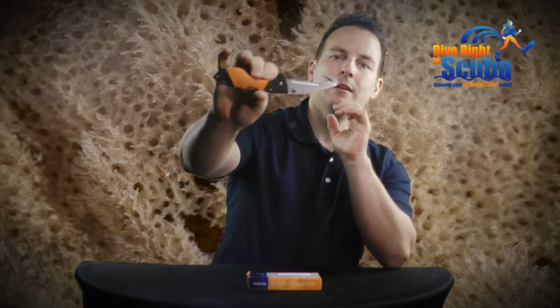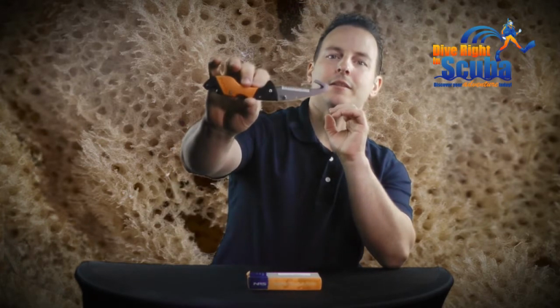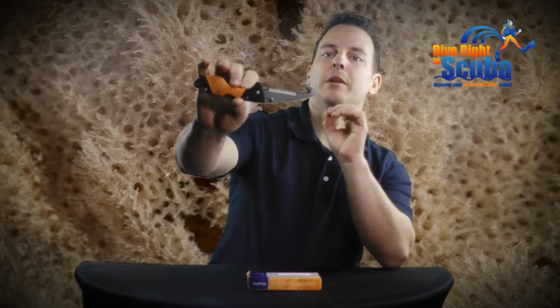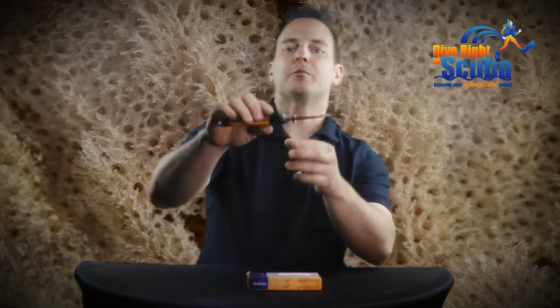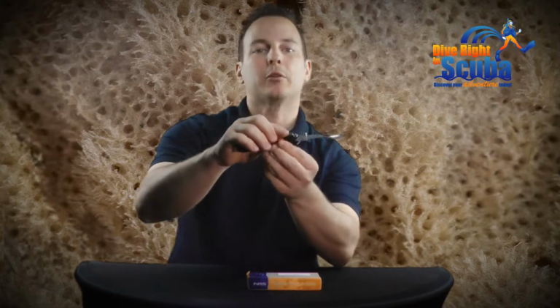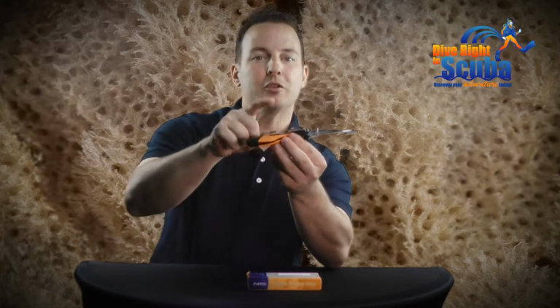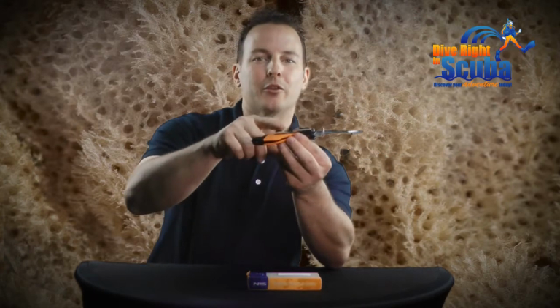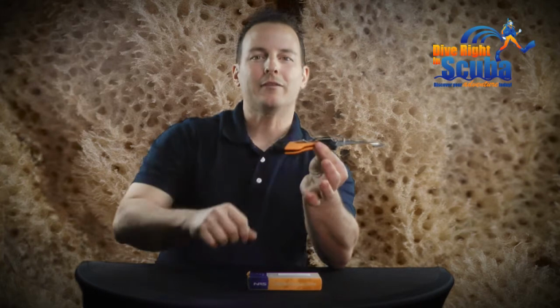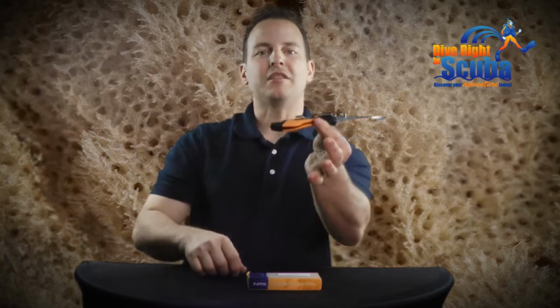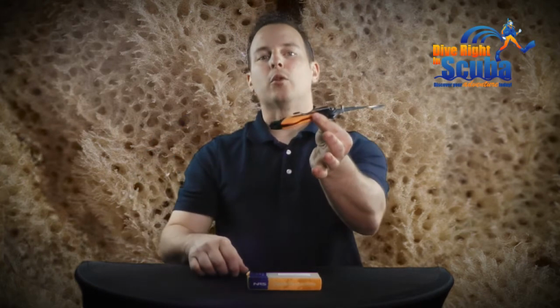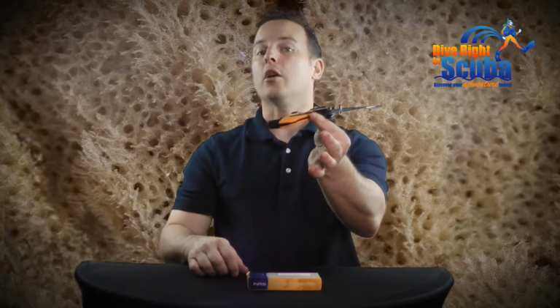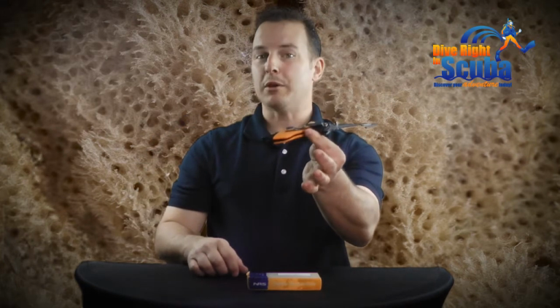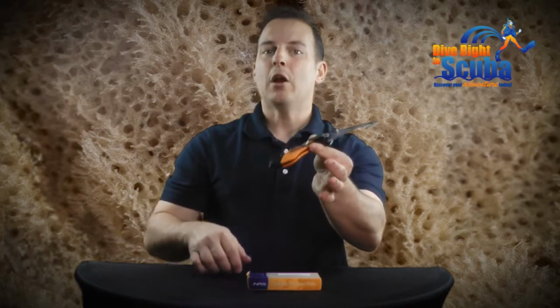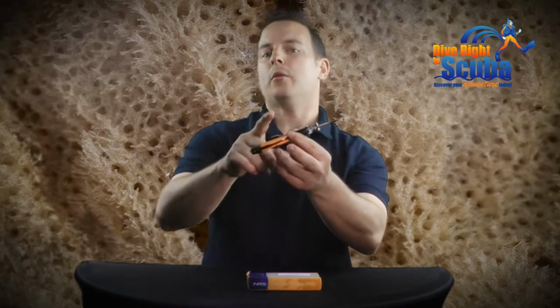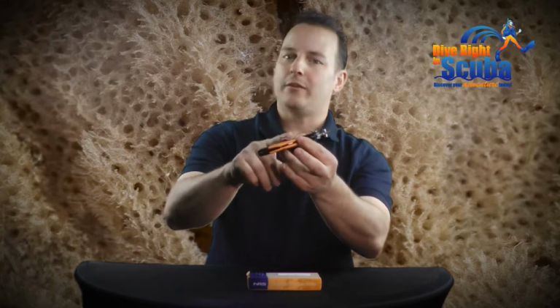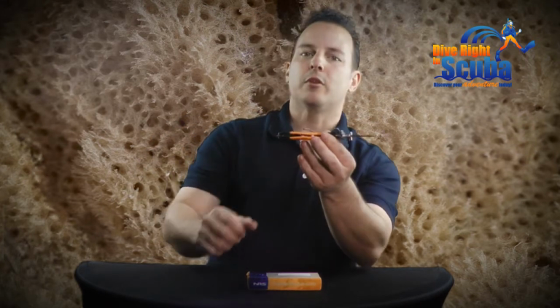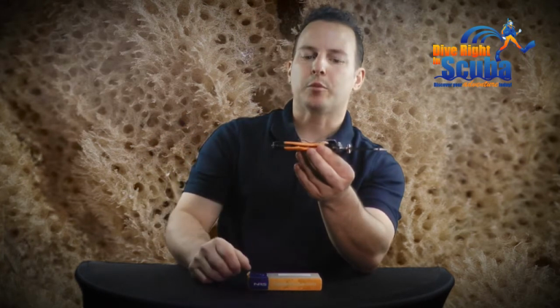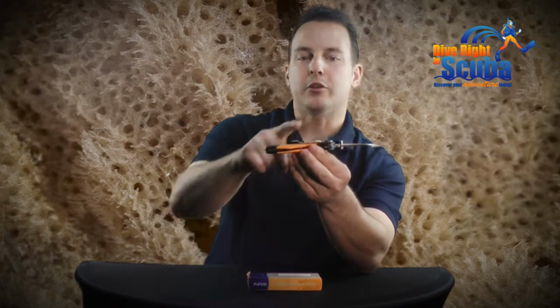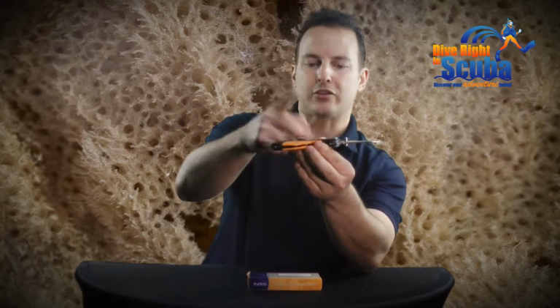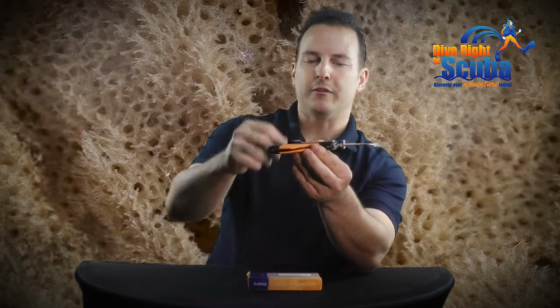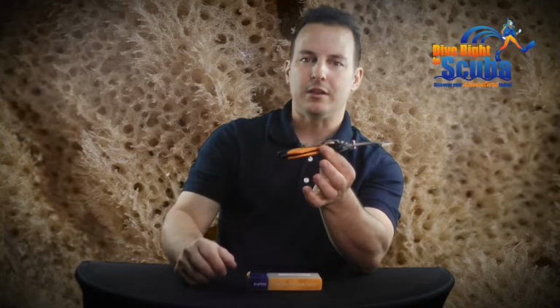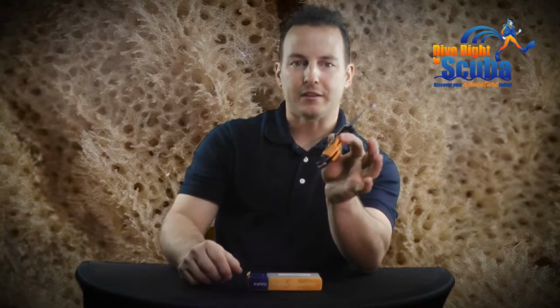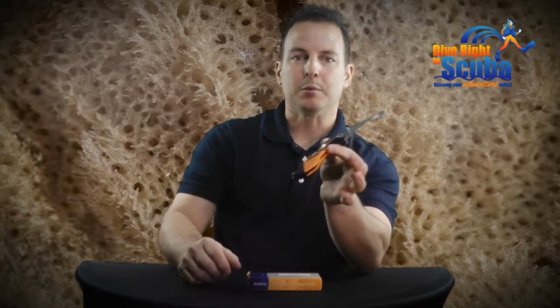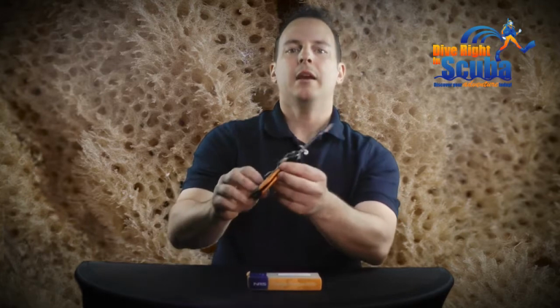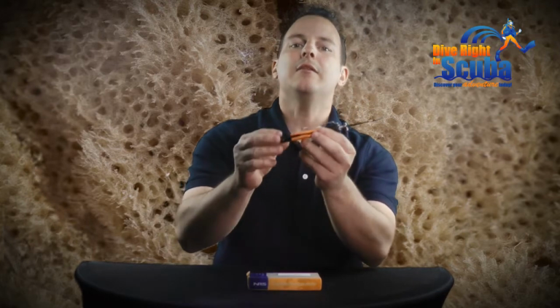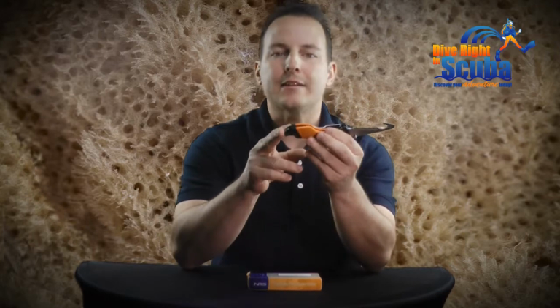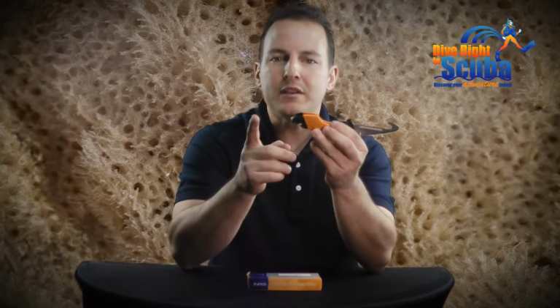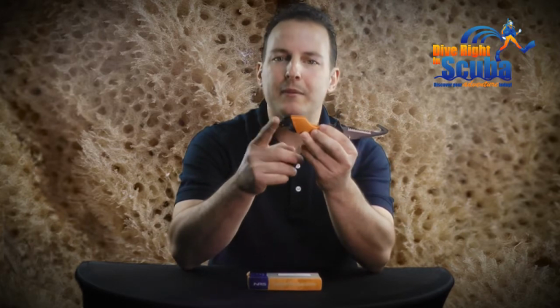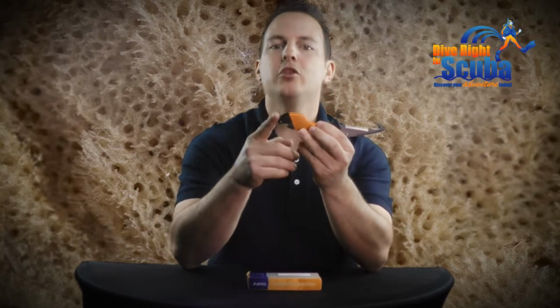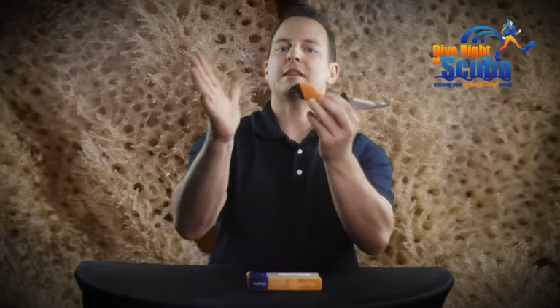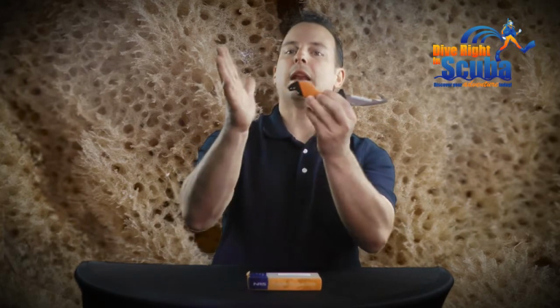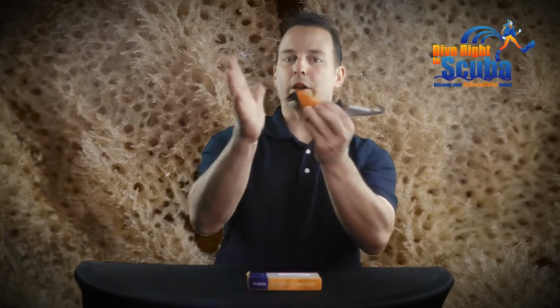It is complete with a spring metal clip to secure the knife to your BCD or harness webbing, or if you prefer a sleeker profile, you can actually remove the clip. It even has a pointed tip that can be utilized as a glass breaker.